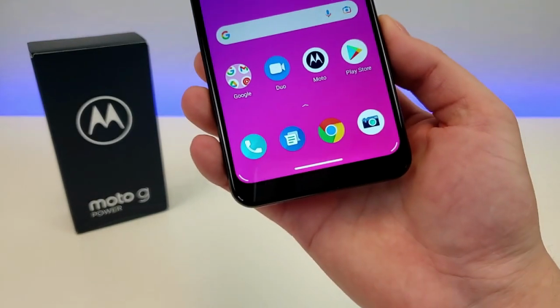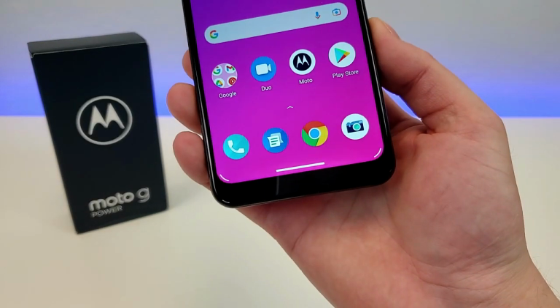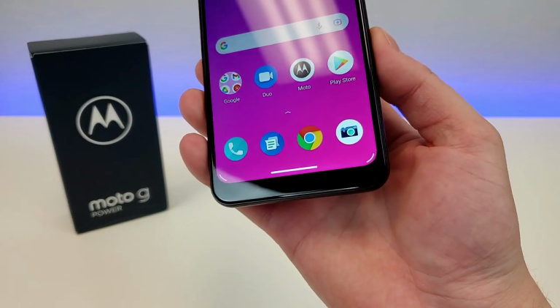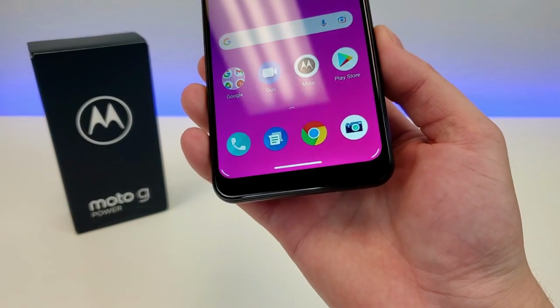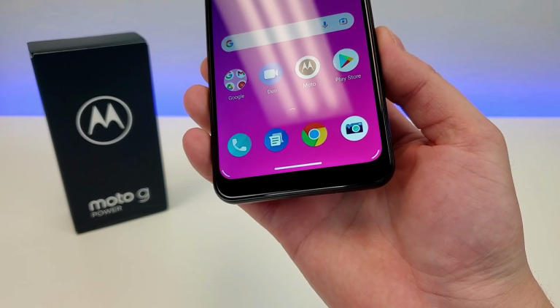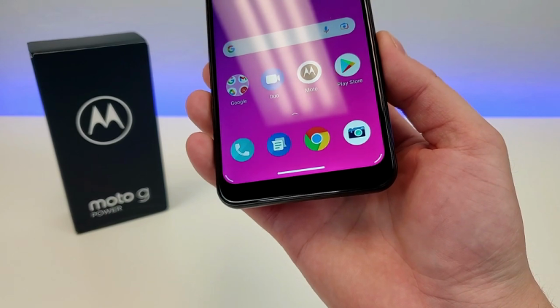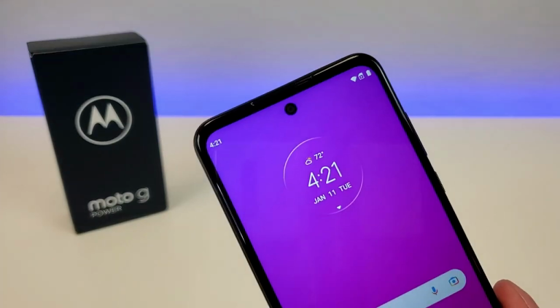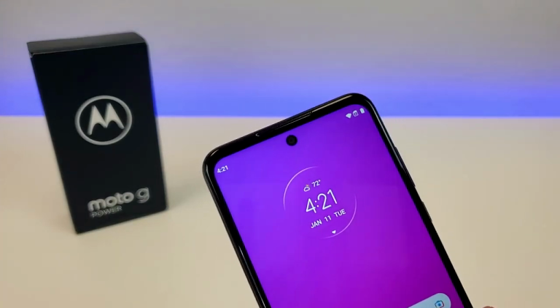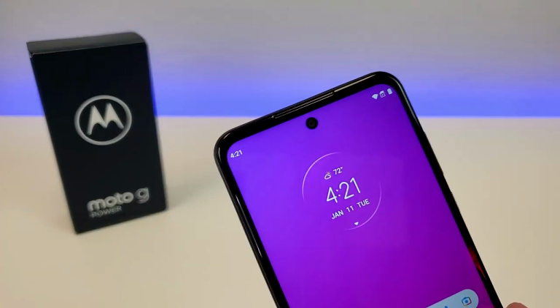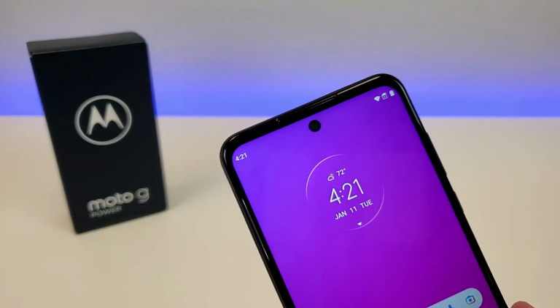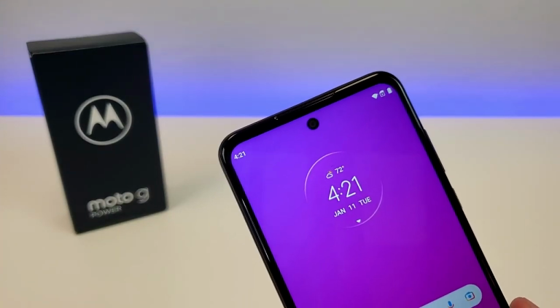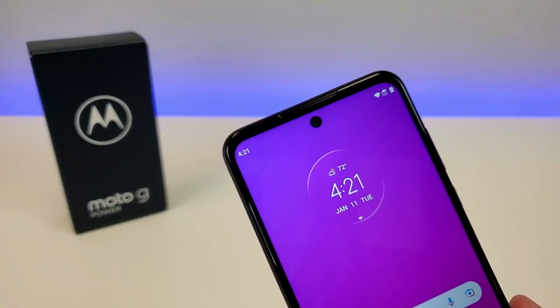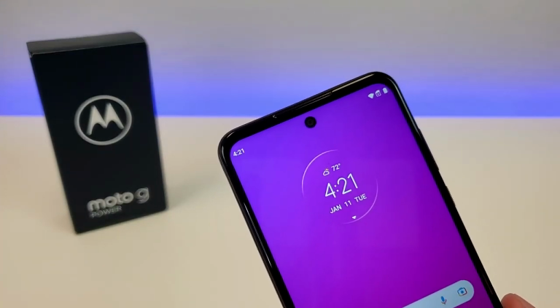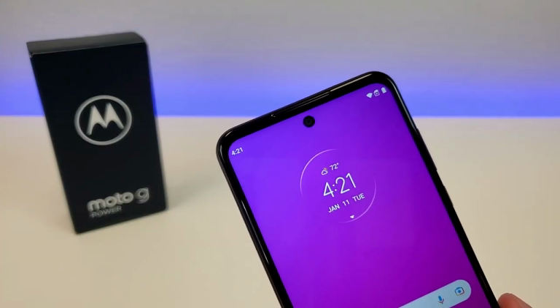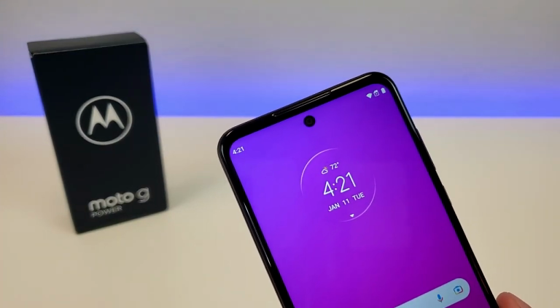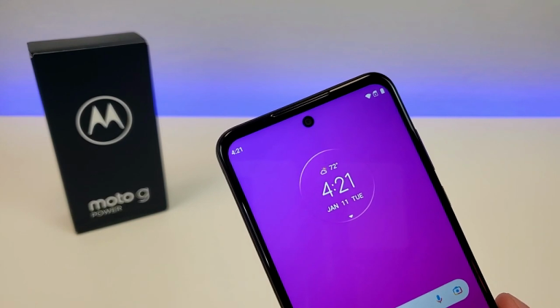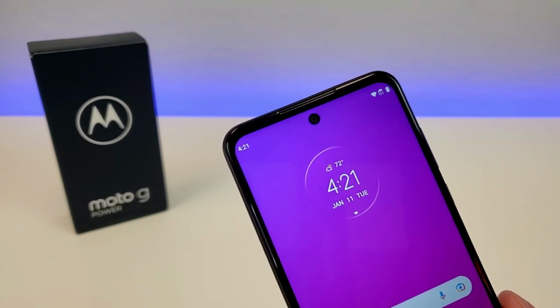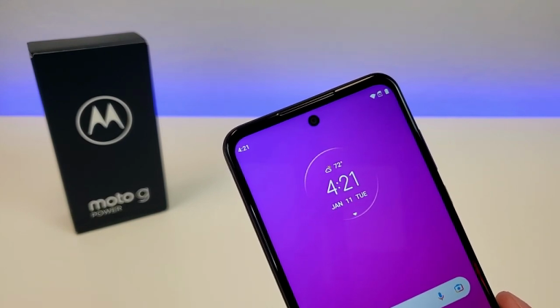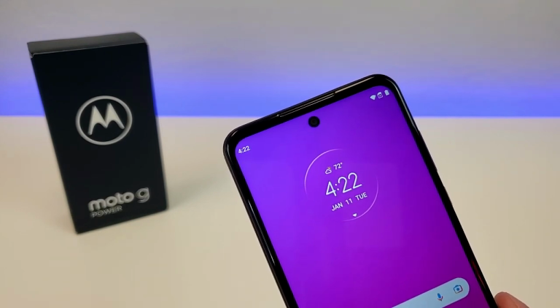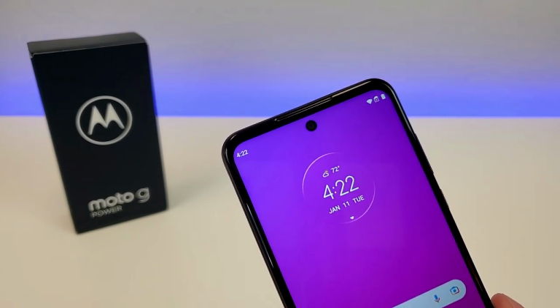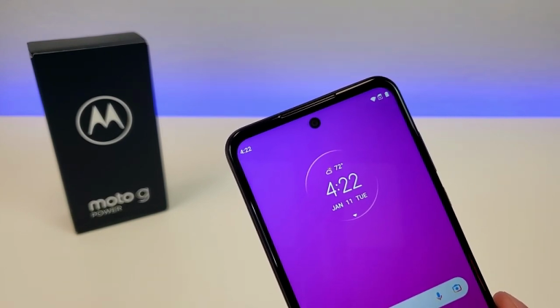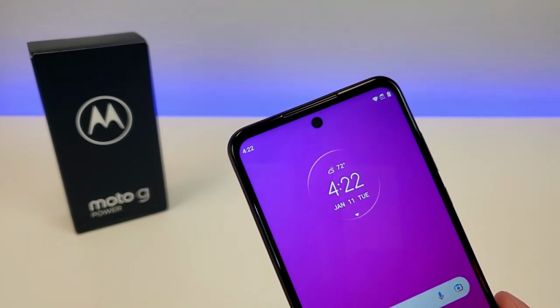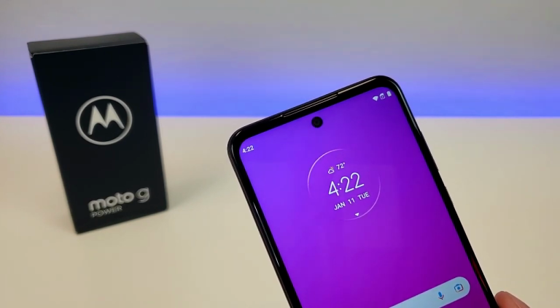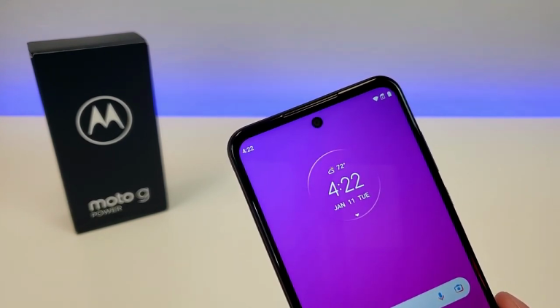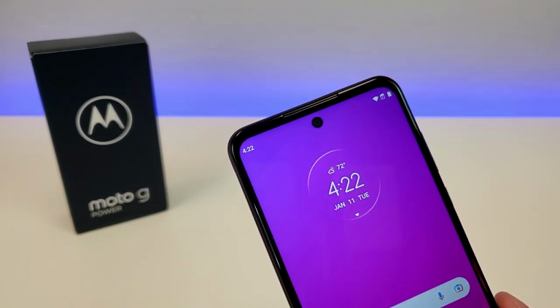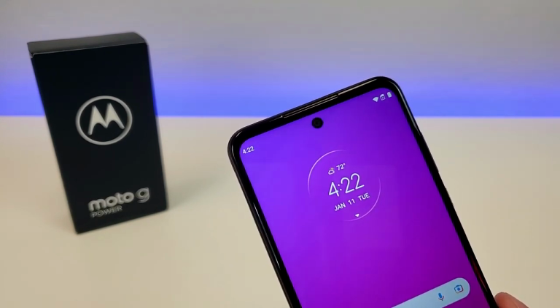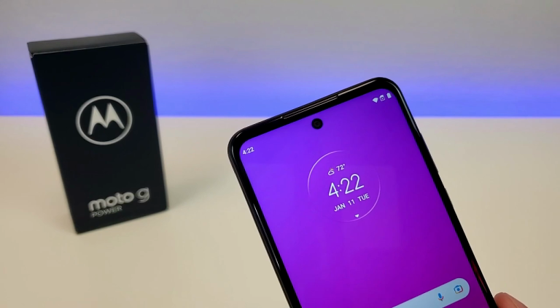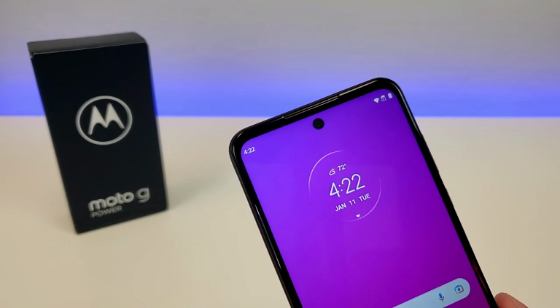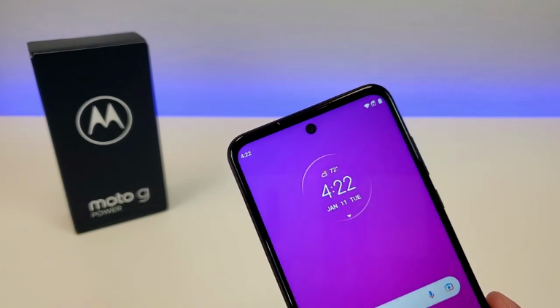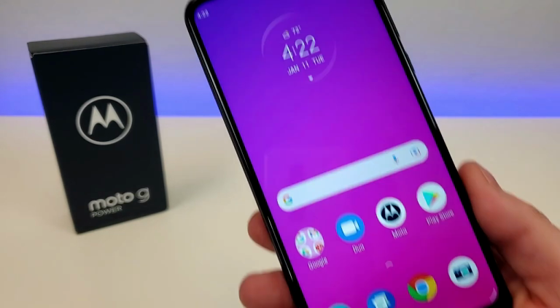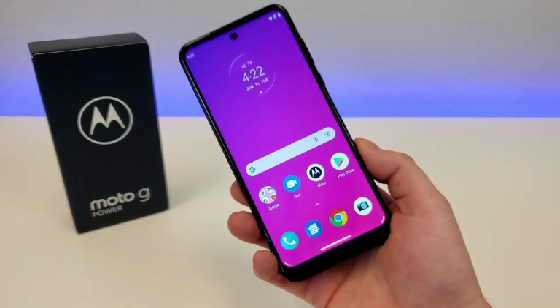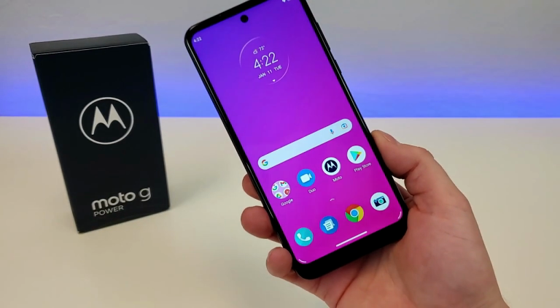Up top, we do have a hole punch for the front-facing camera, and that front-facing camera is 8 megapixels. Stay tuned for later on in the video, as I'll be showing you a variety of different photo and video samples from the device itself.